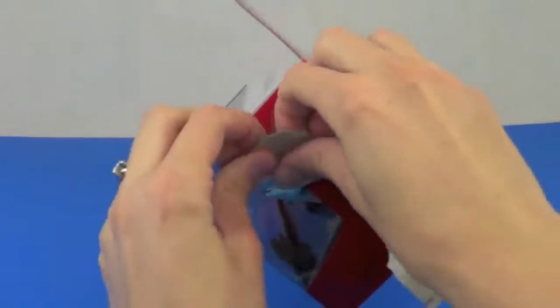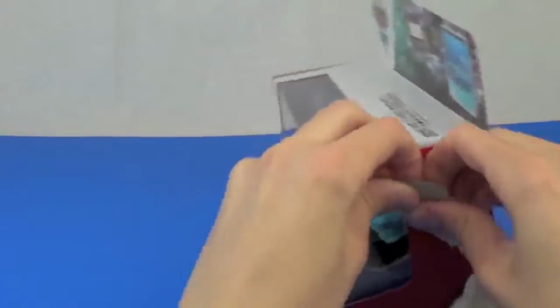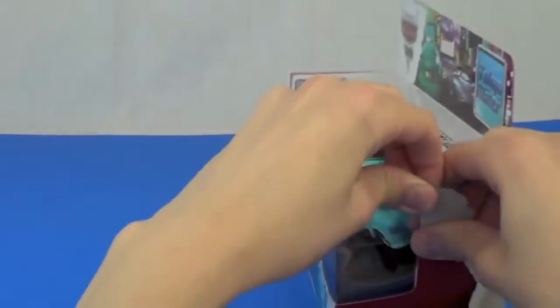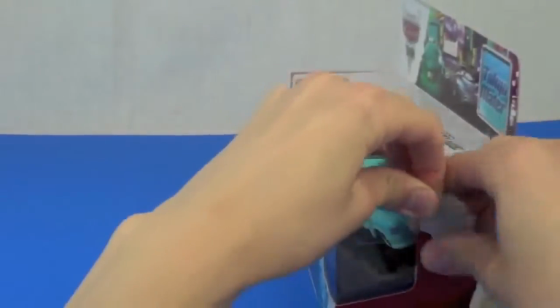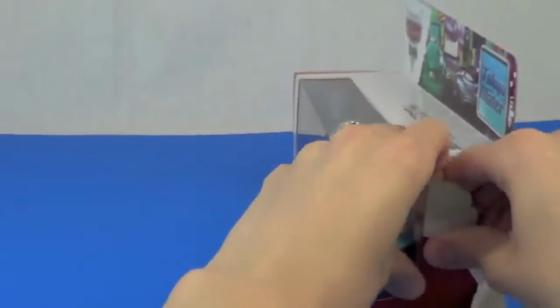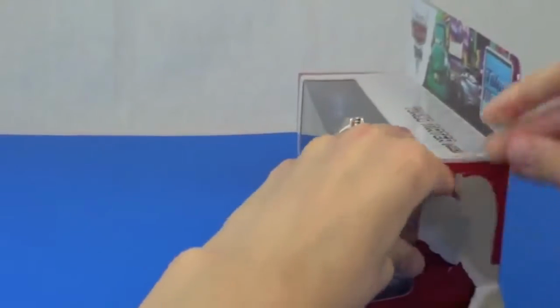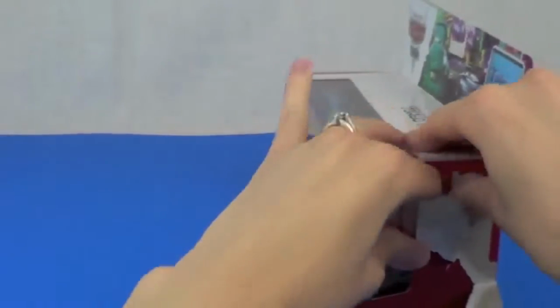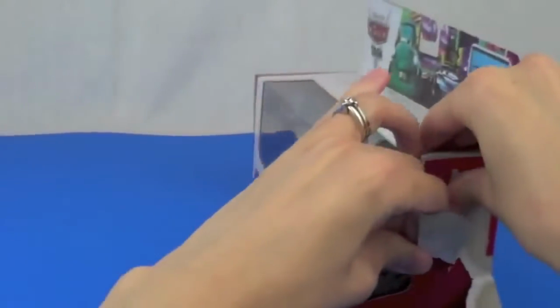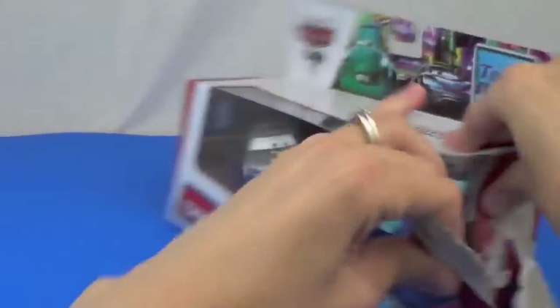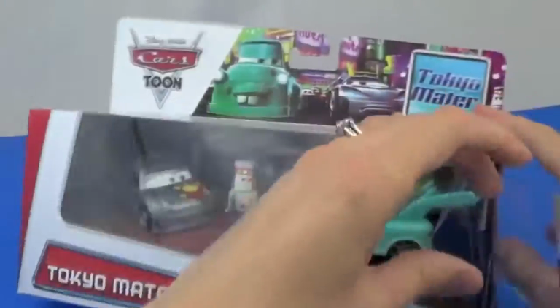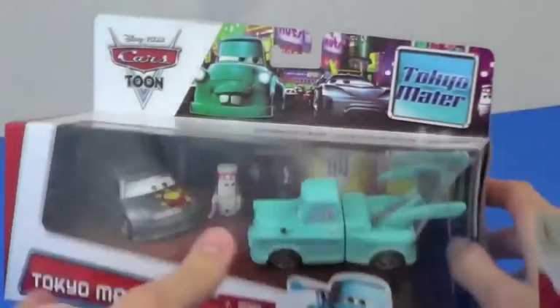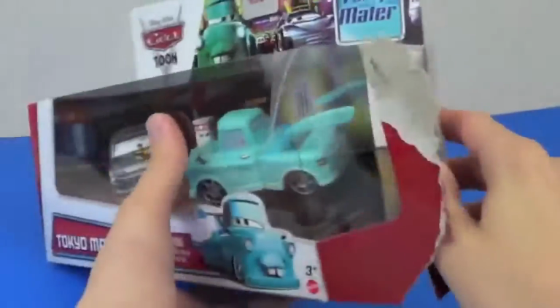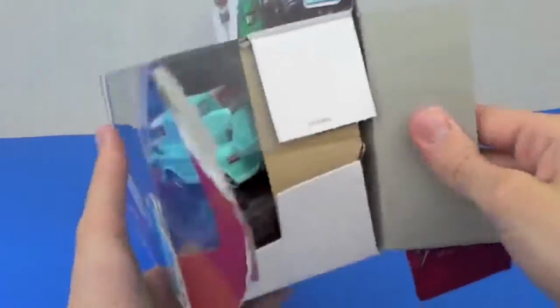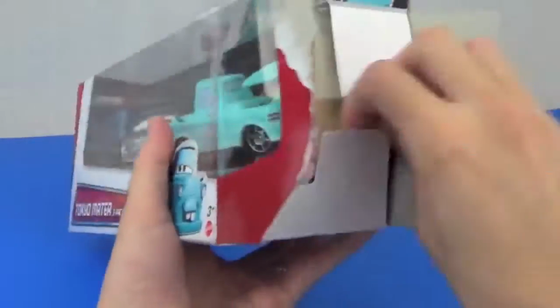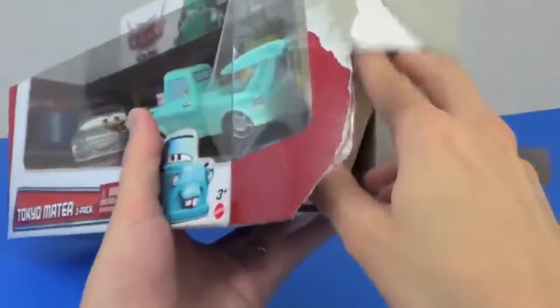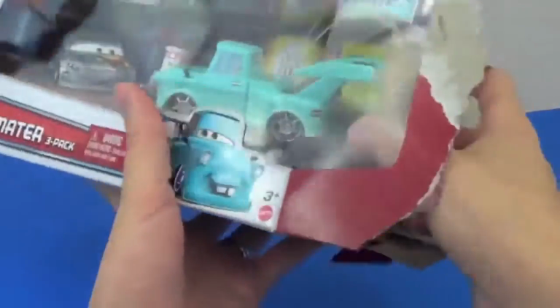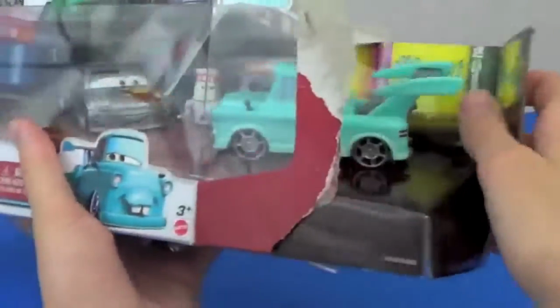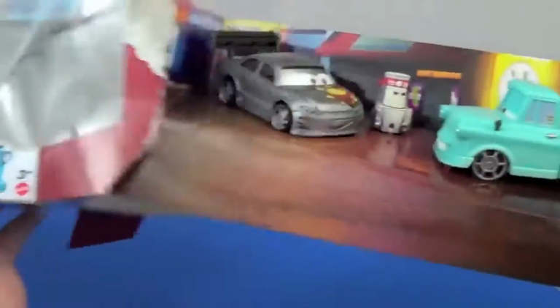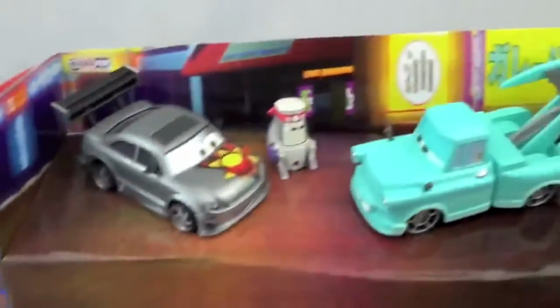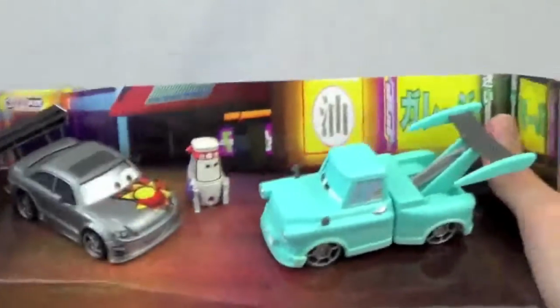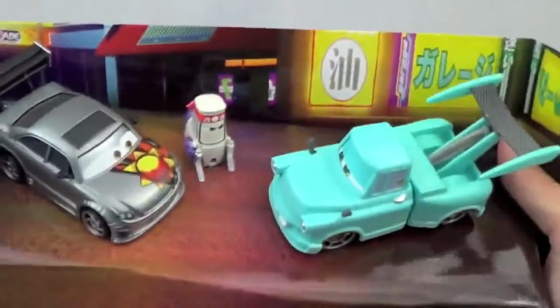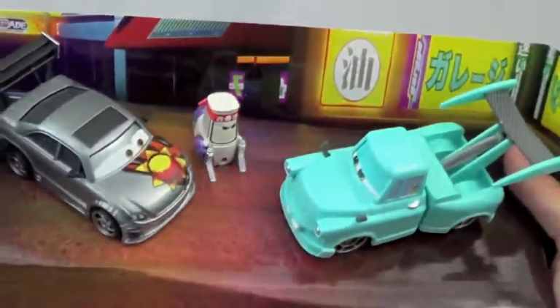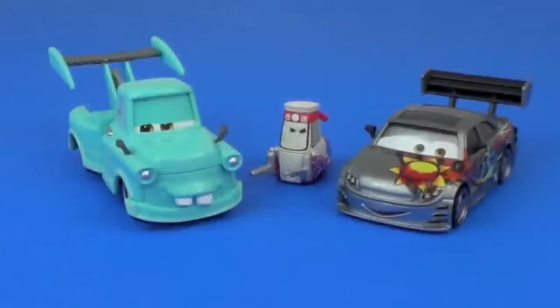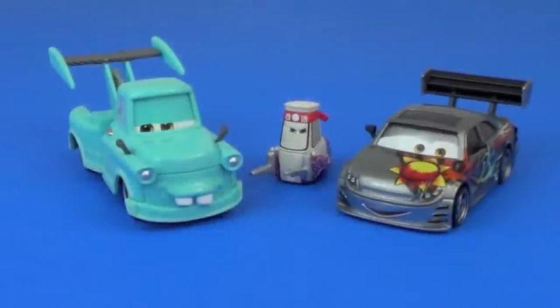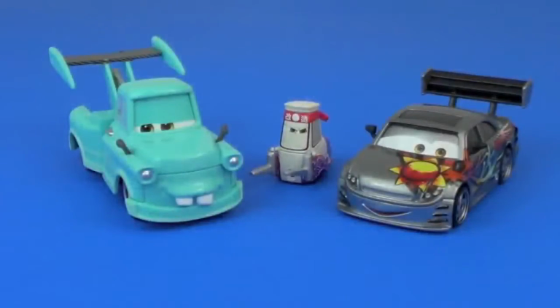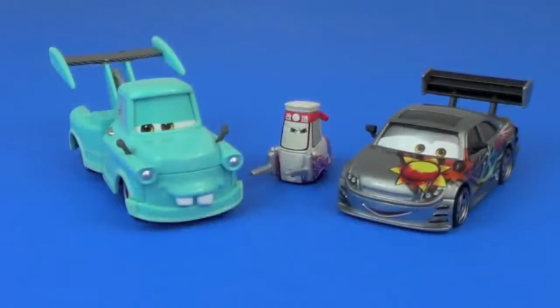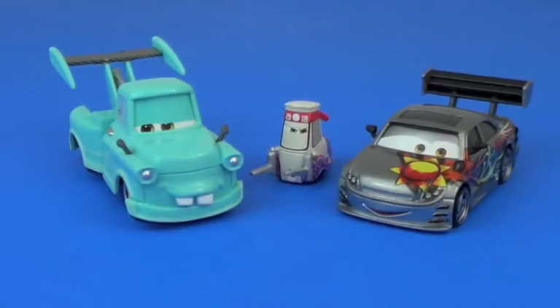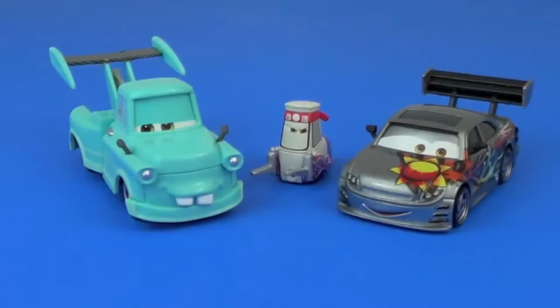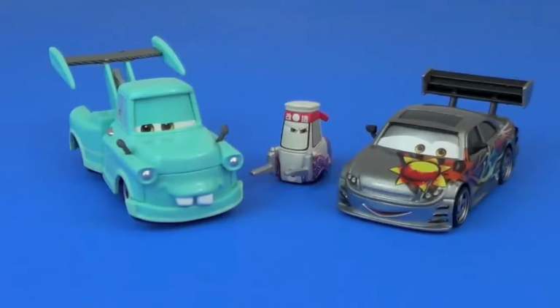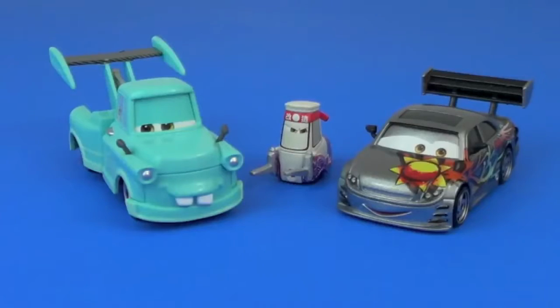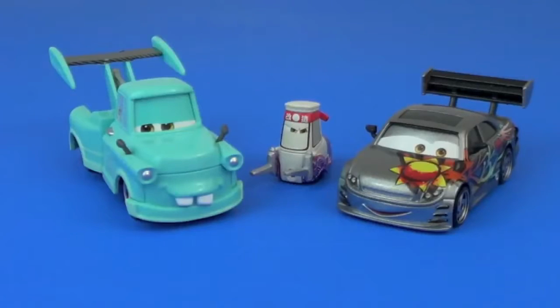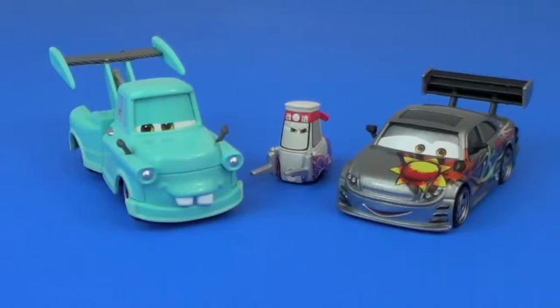Oh, this one's hard to open. Come on, get out of here, guys. There we go. This 3-pack includes Tokyo Mater, Manji, and Tekki.